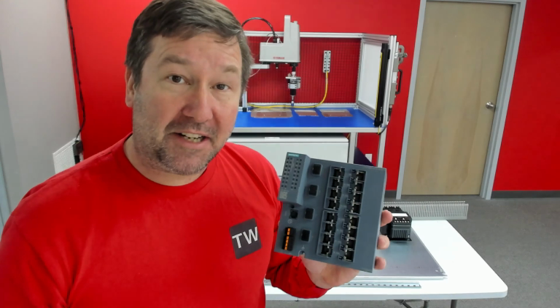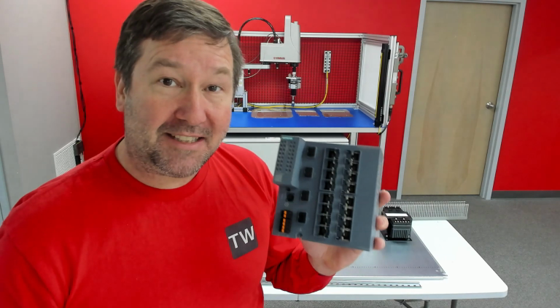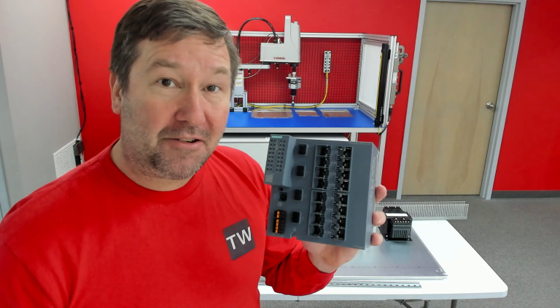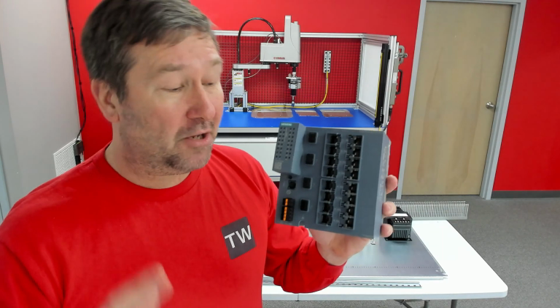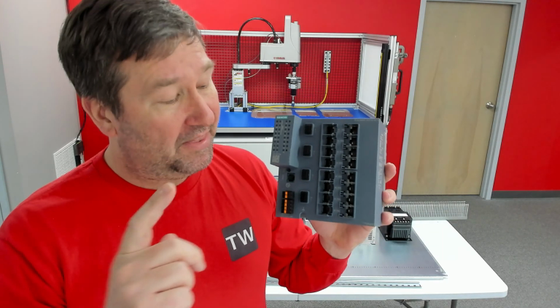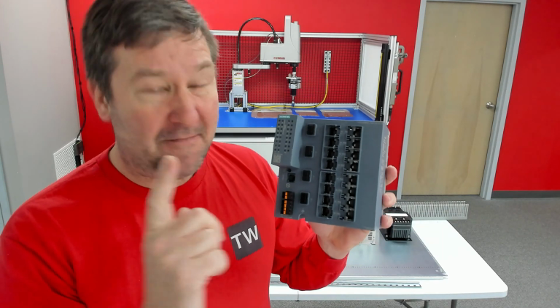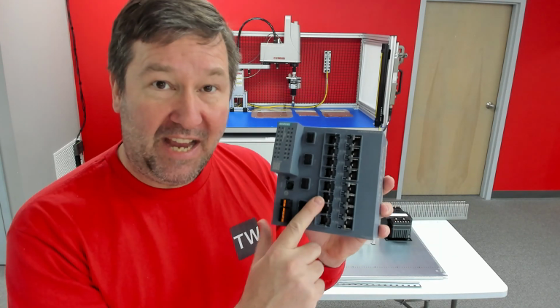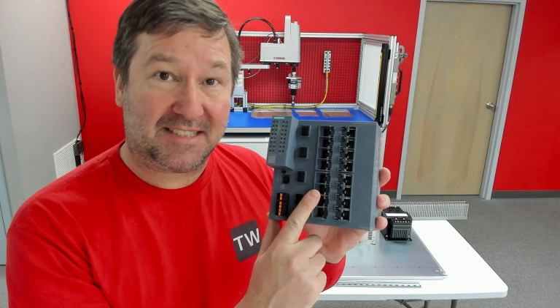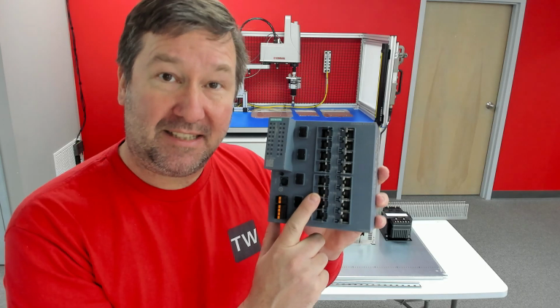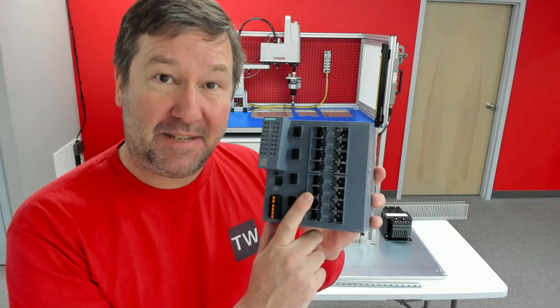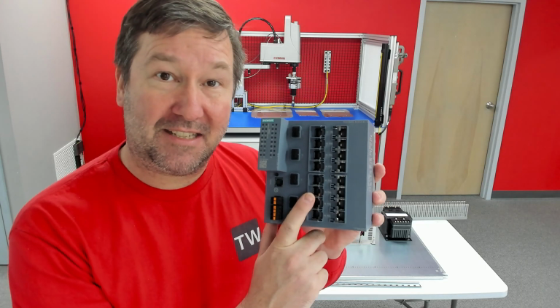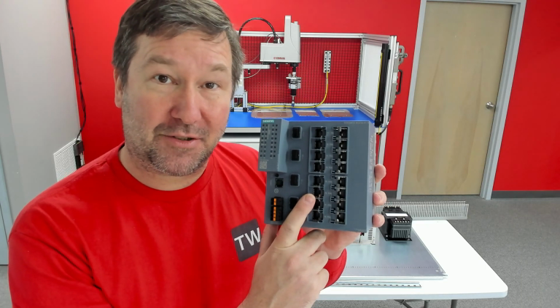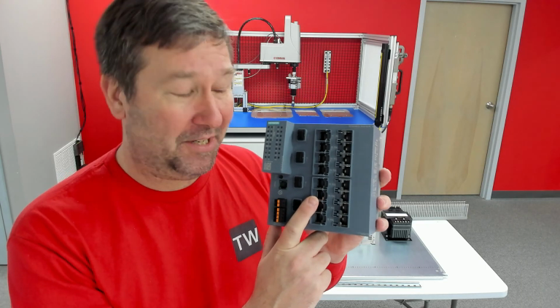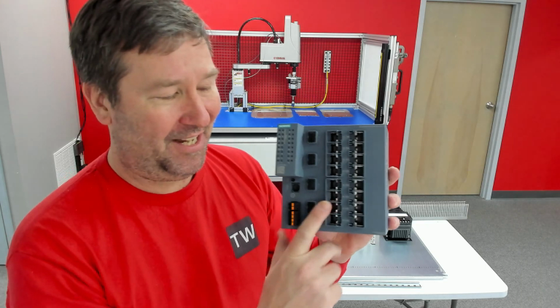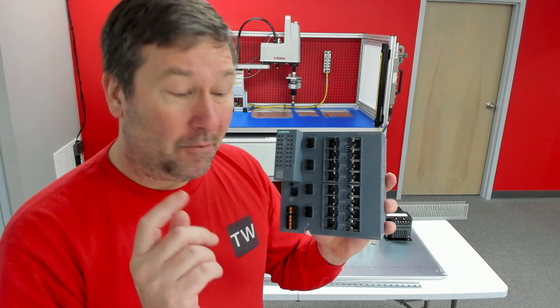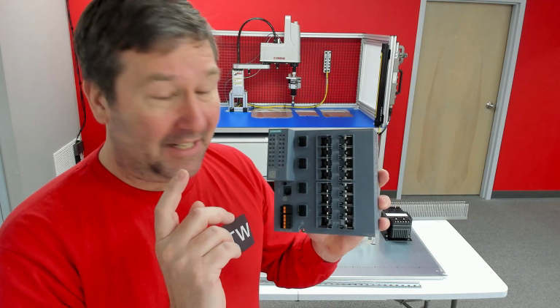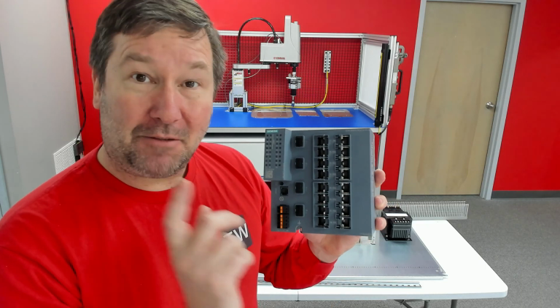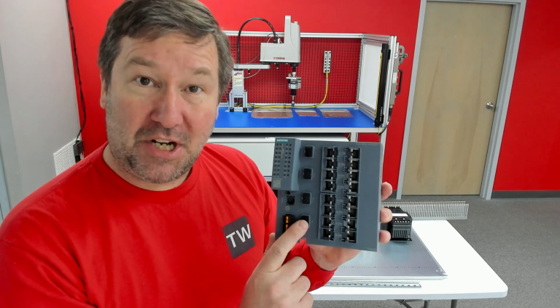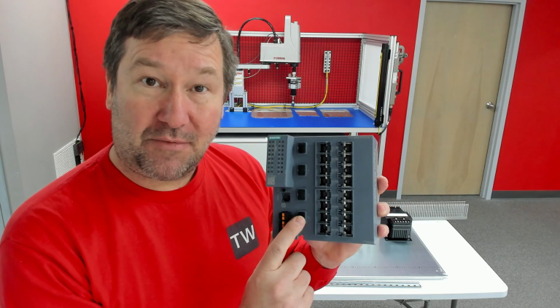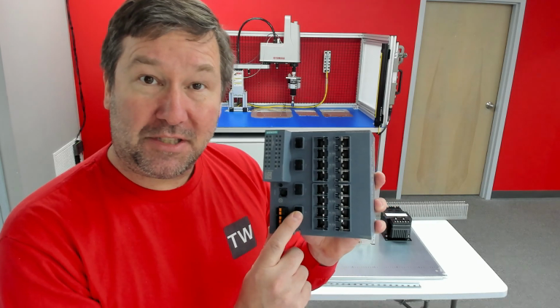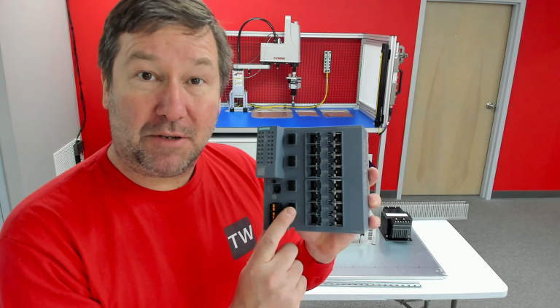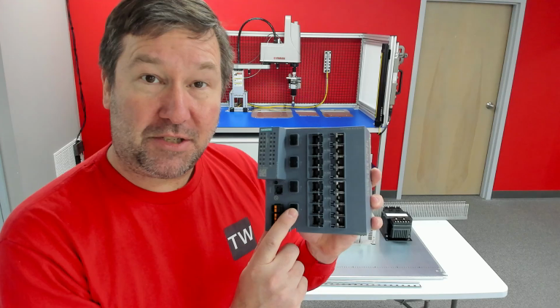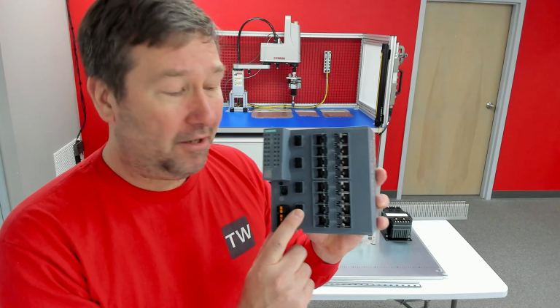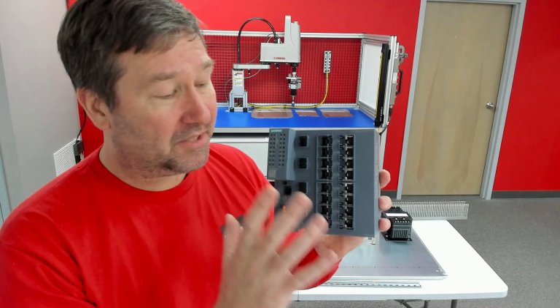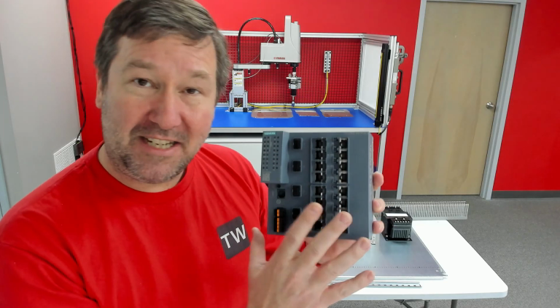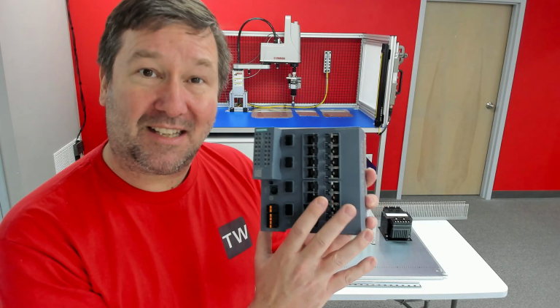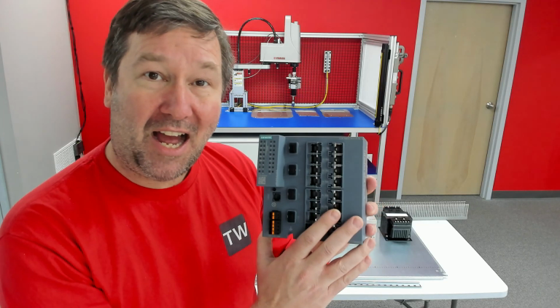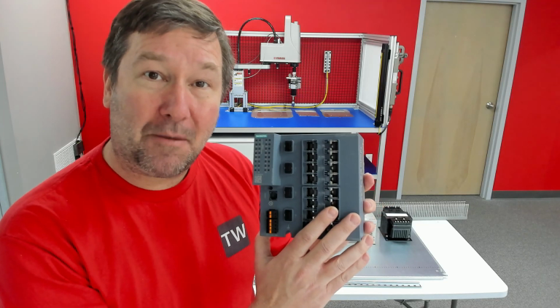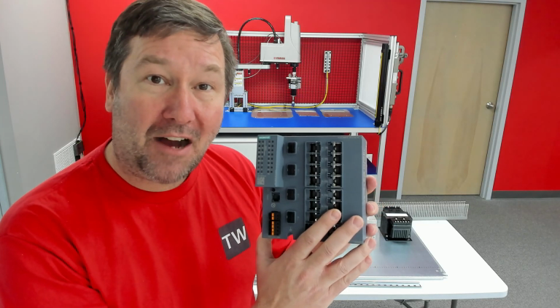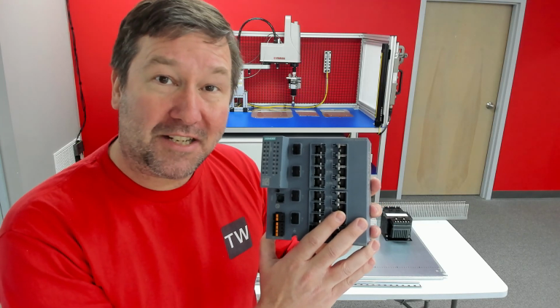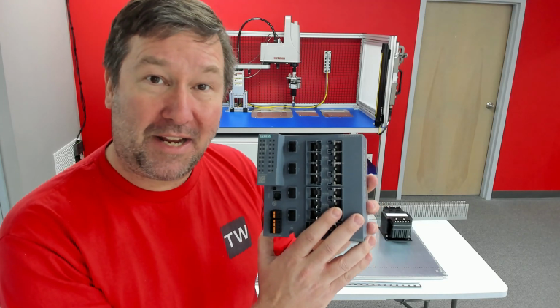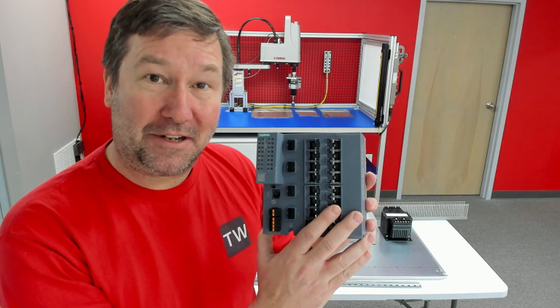We're going to connect this all together with this advanced Siemens industrial switch, and we're going to work with Josh Vargas from Traceroute, who is going to teach us a lot about industrial networking.